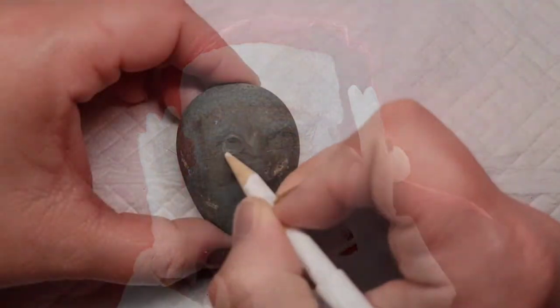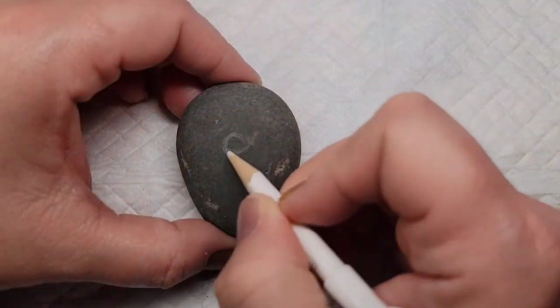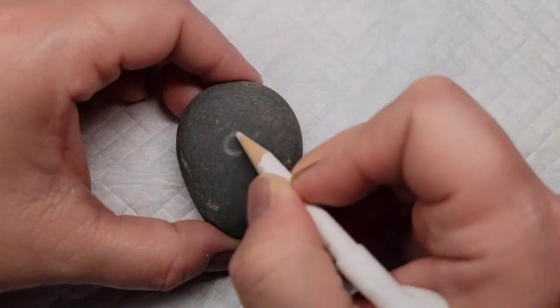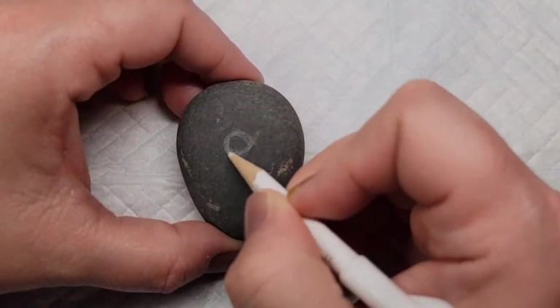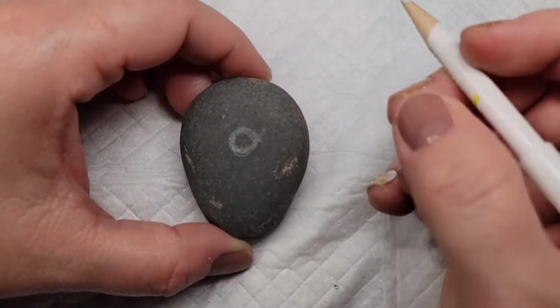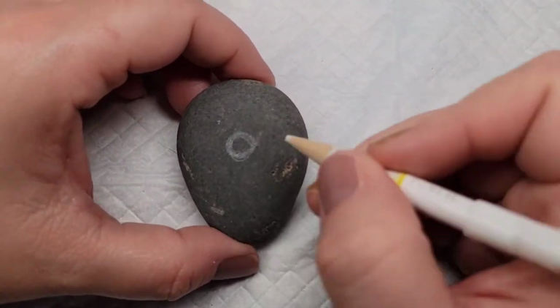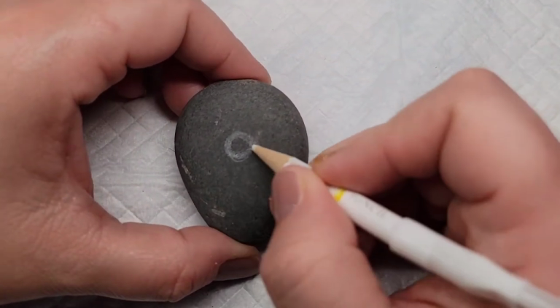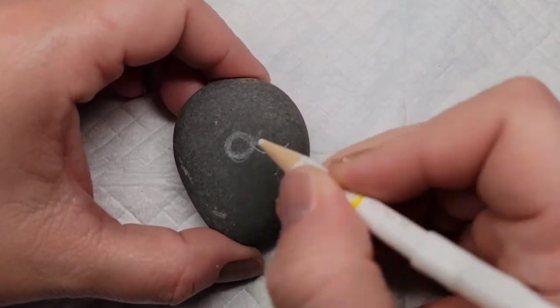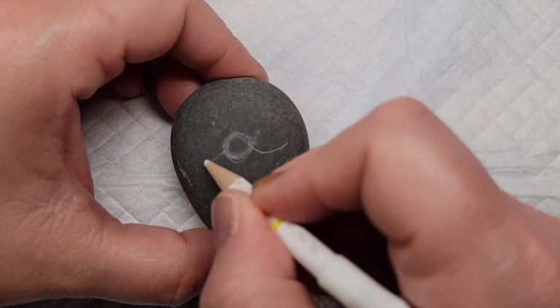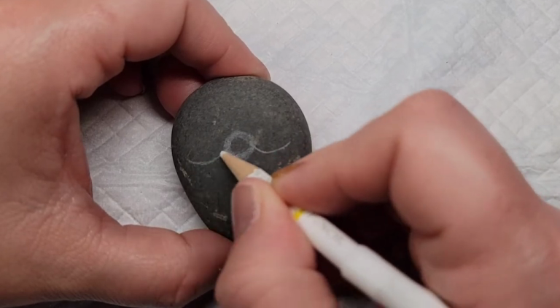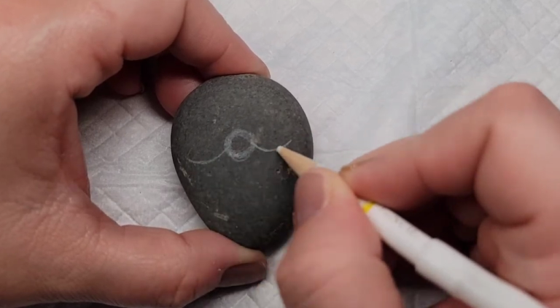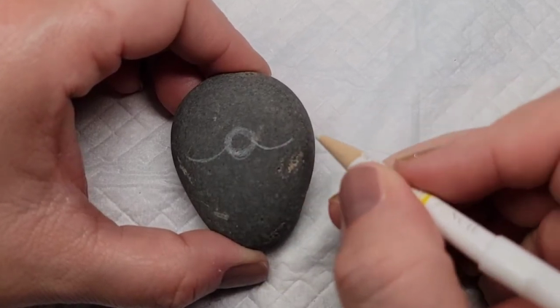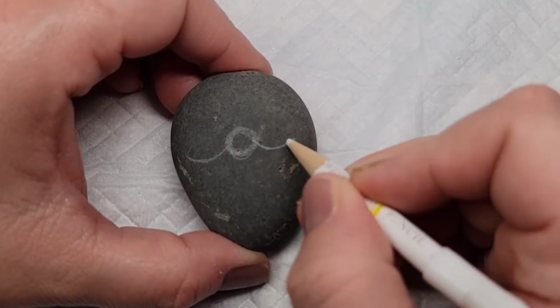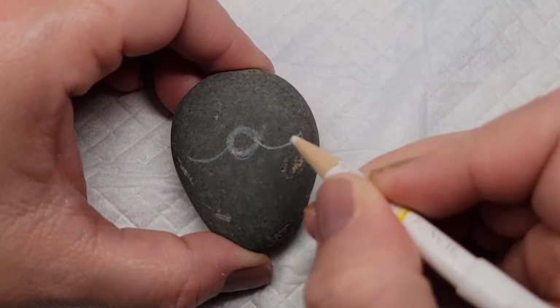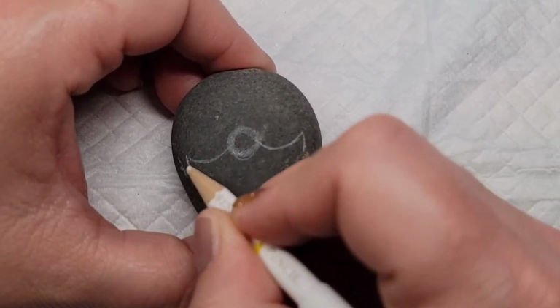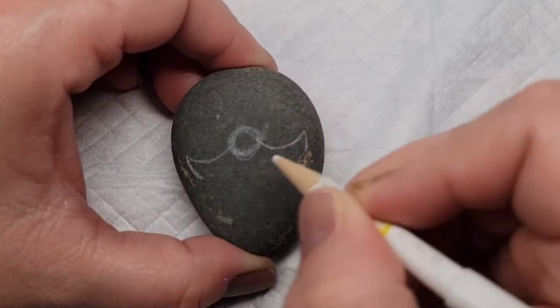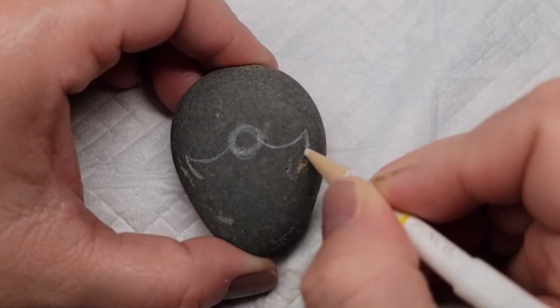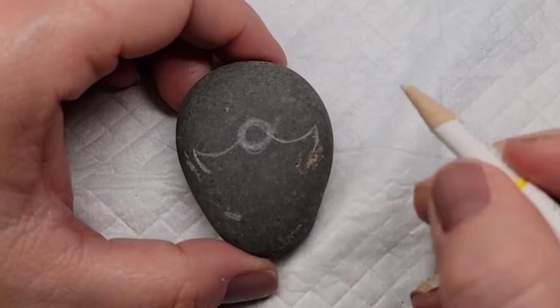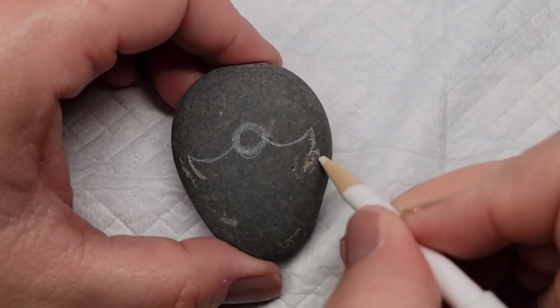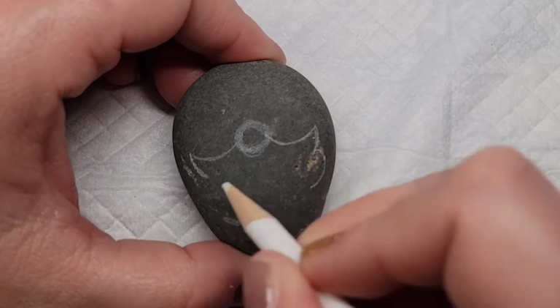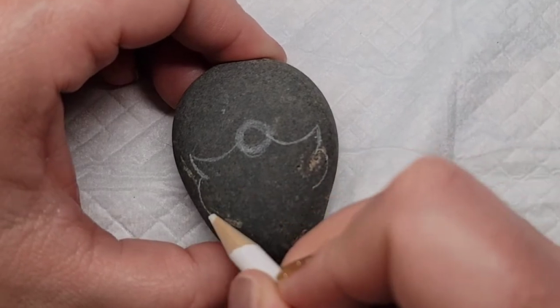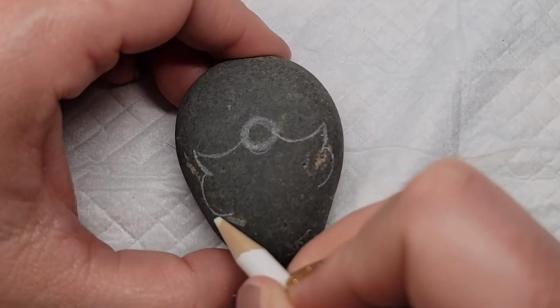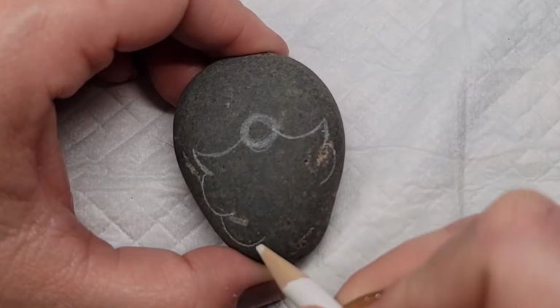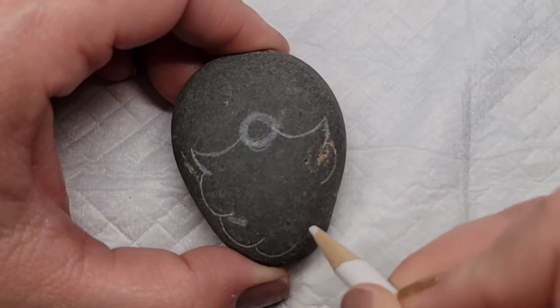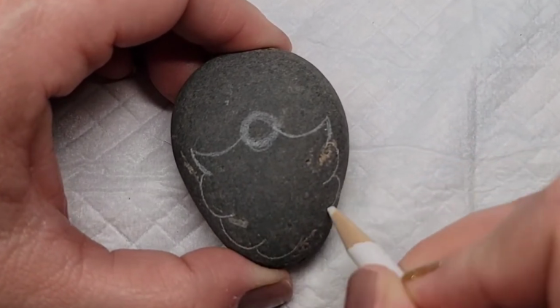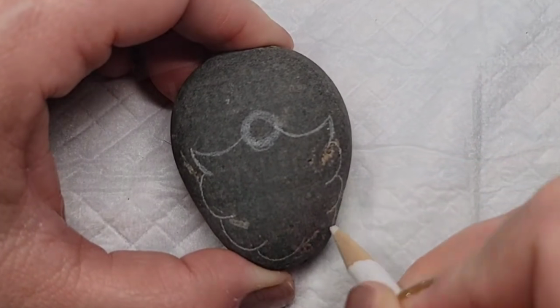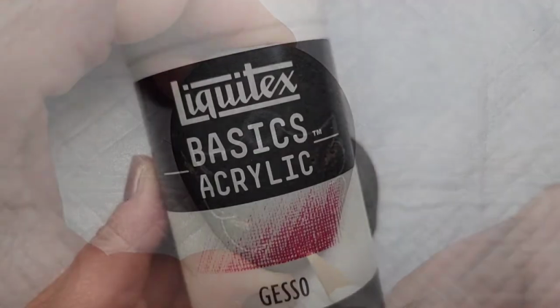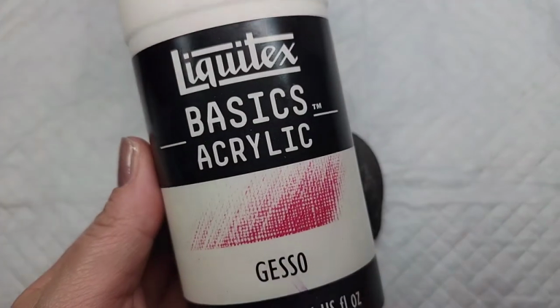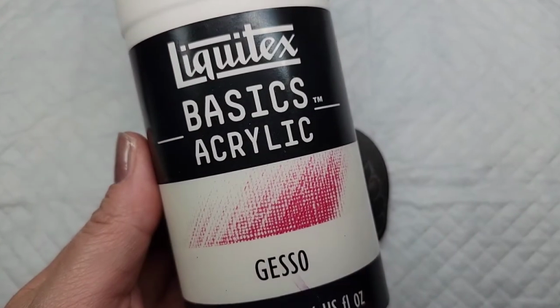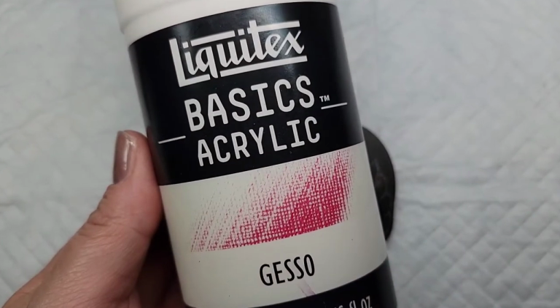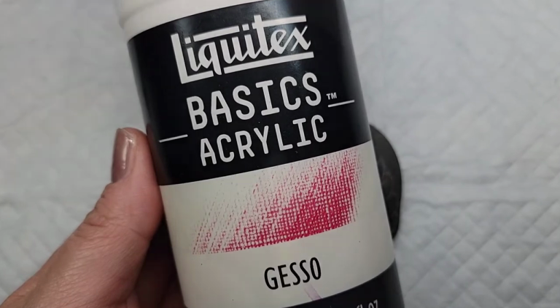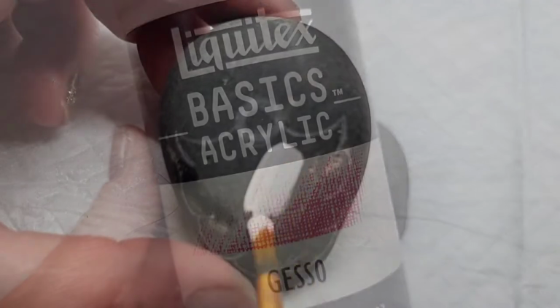I'm going to start by lining out a circle for a nose, and then I'm going to draw a curvy little beard. Then I'm going to take some Liquitex gesso and fill in this entire design so that we can put white paint on the beard and red paint on the nose.